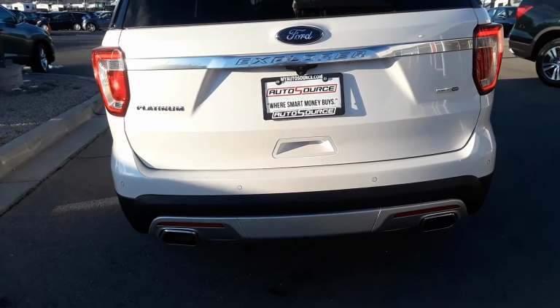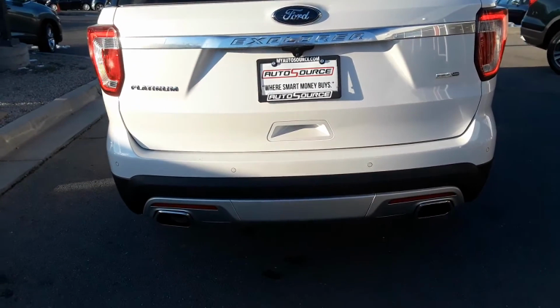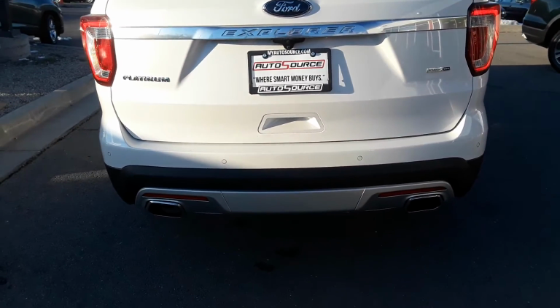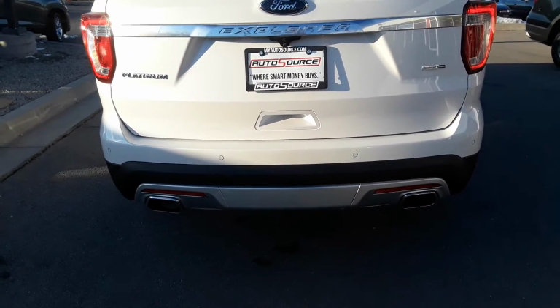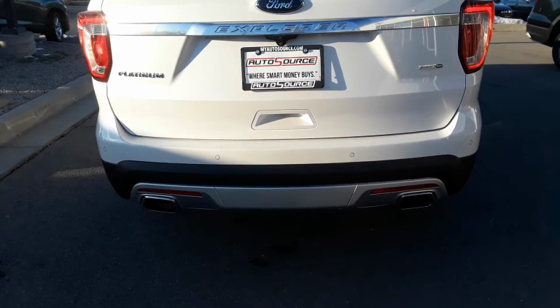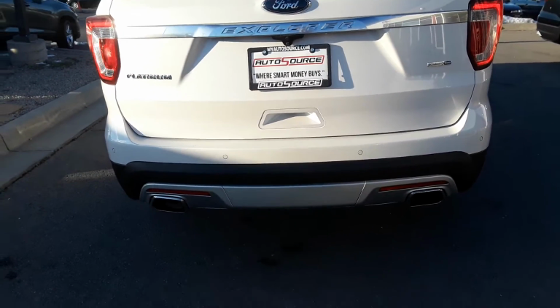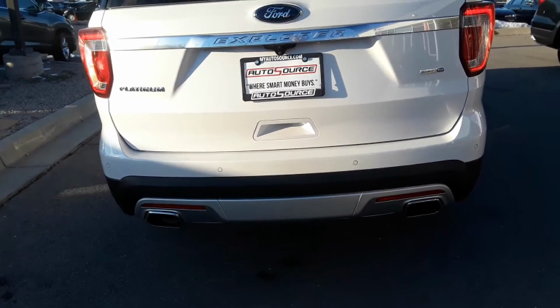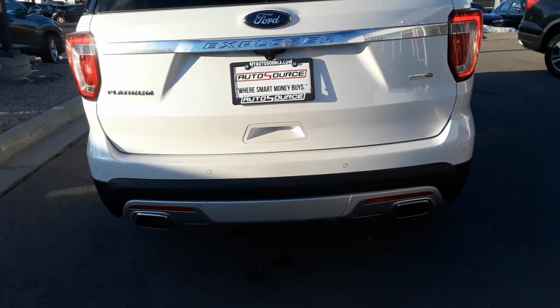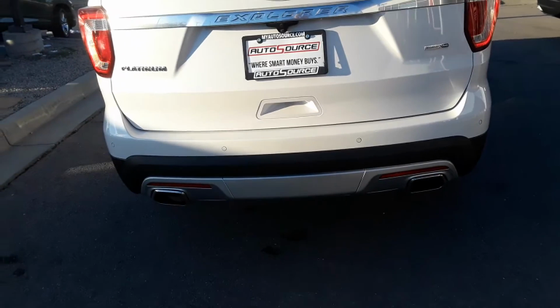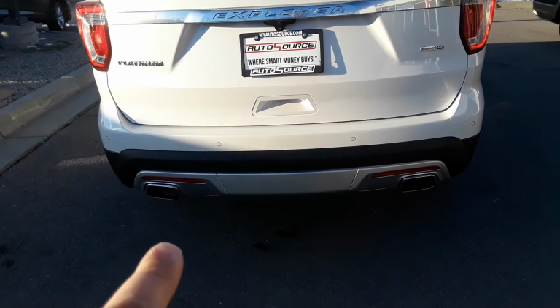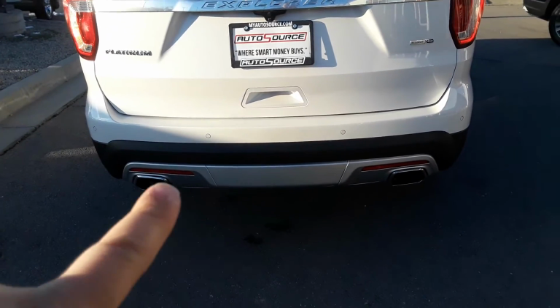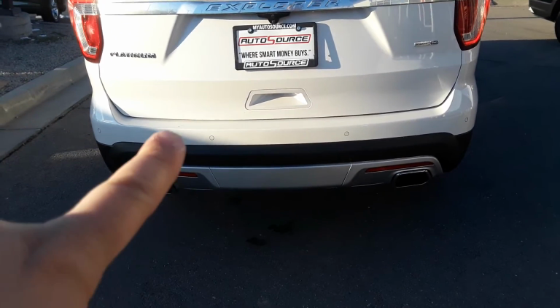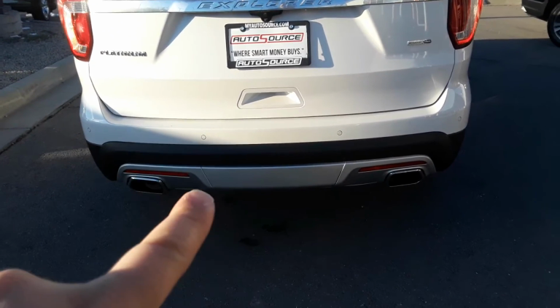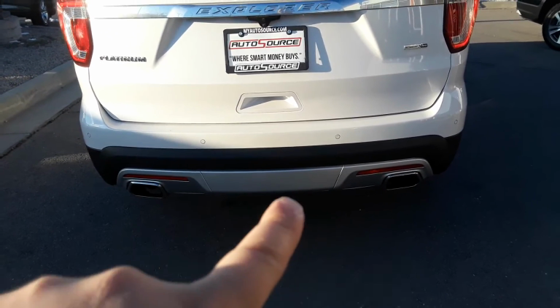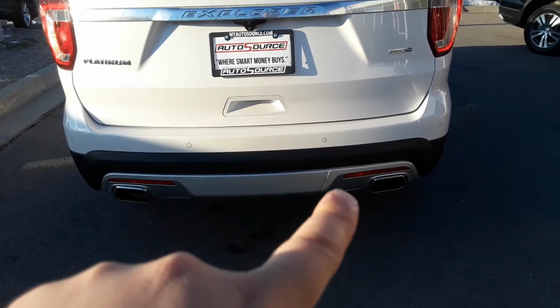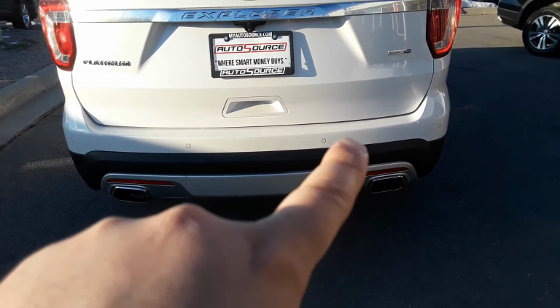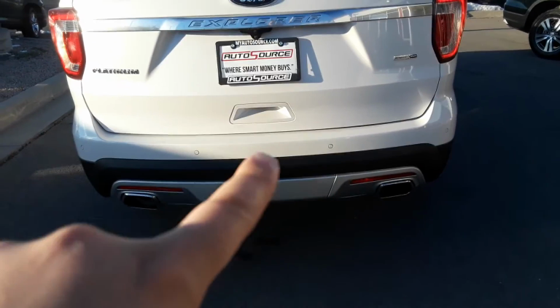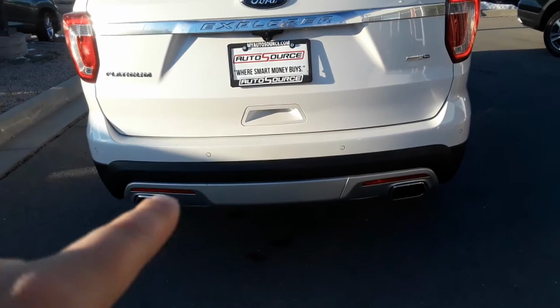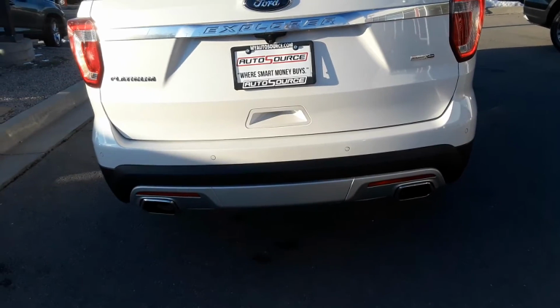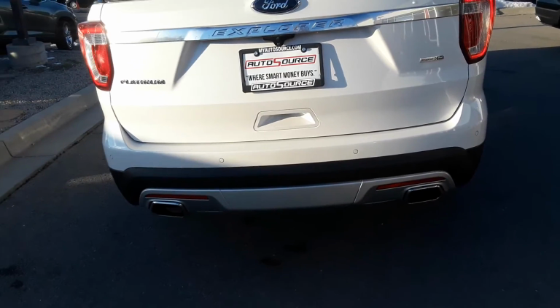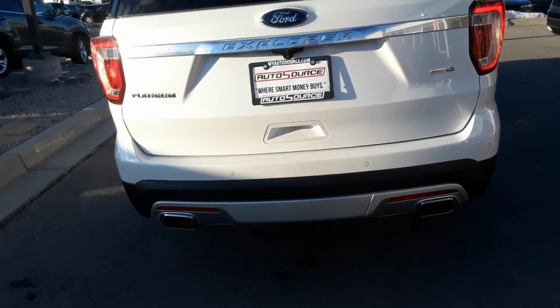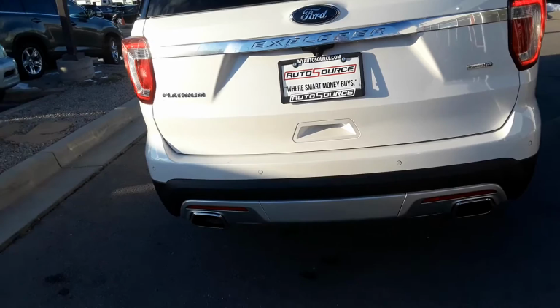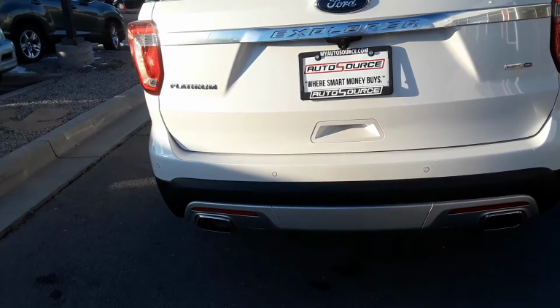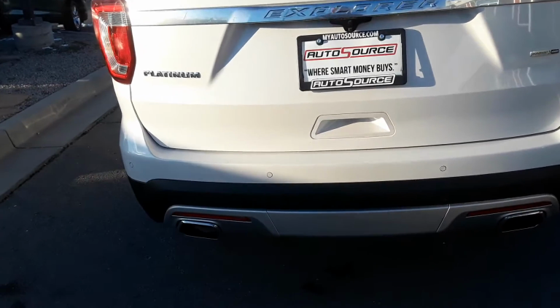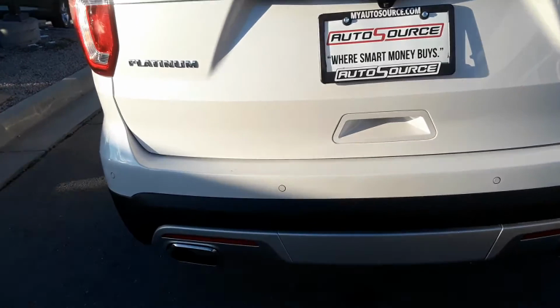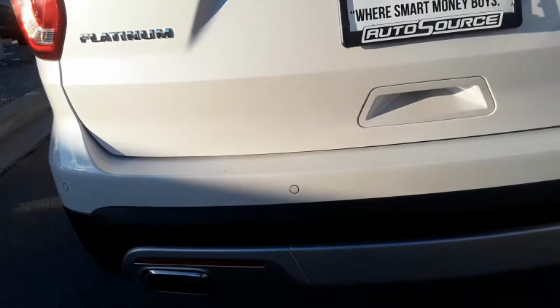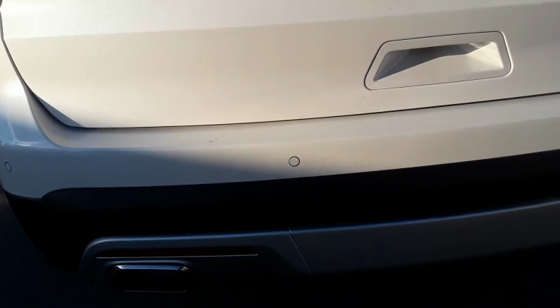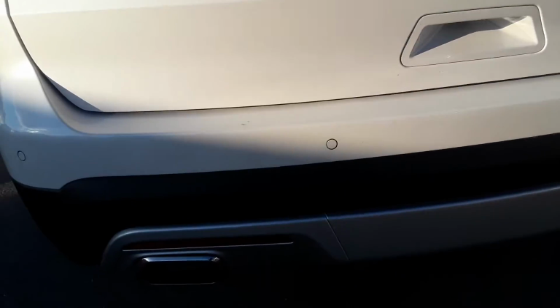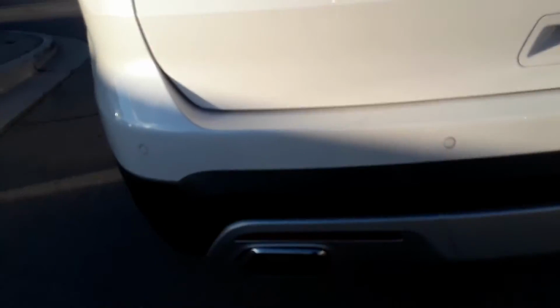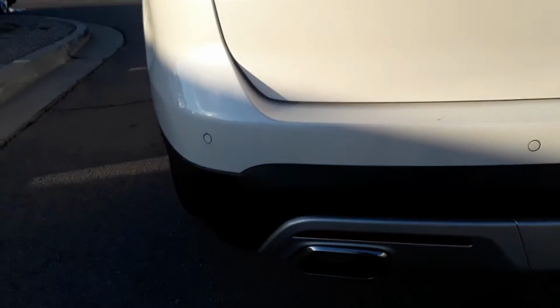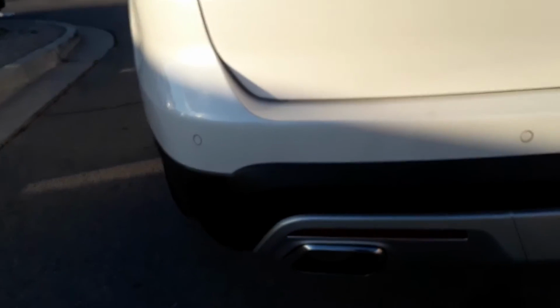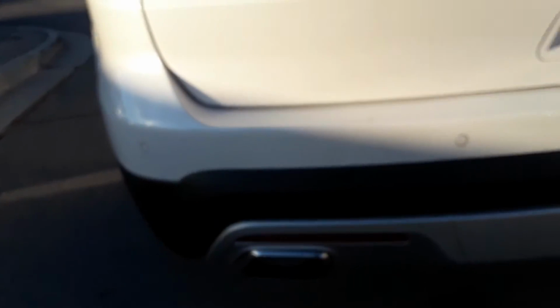You've got your dual exhaust. That insert right here pops out if you want a tow package. These little circles all over the car are parking sensors.